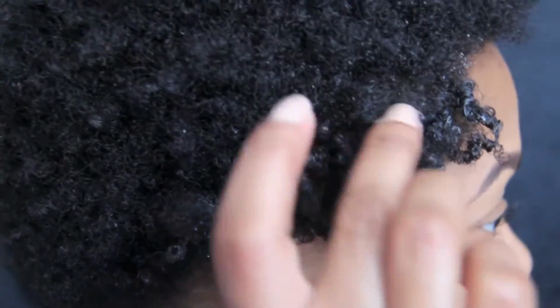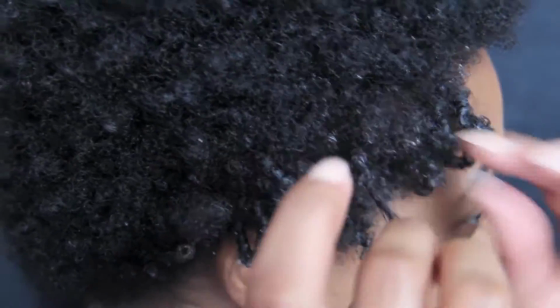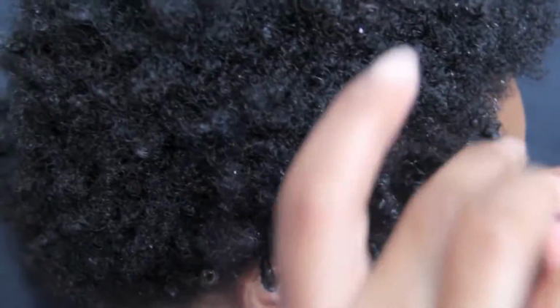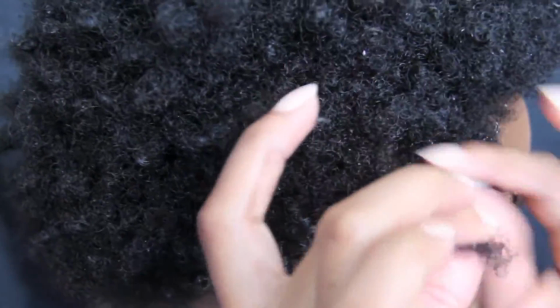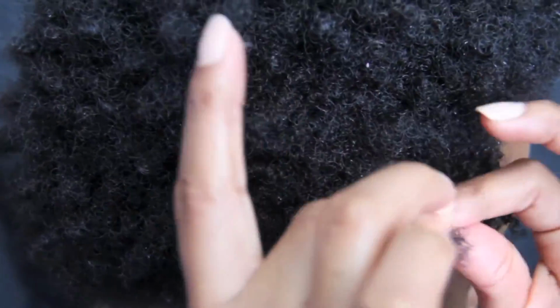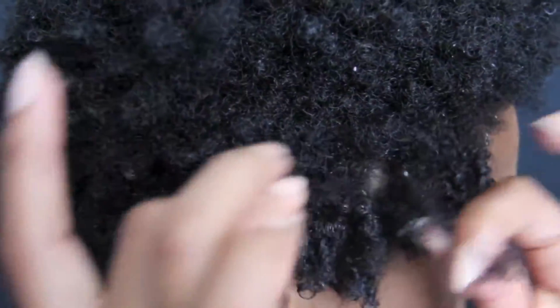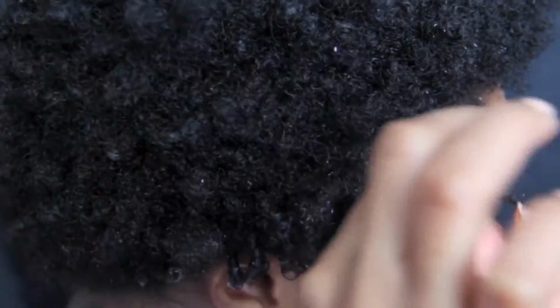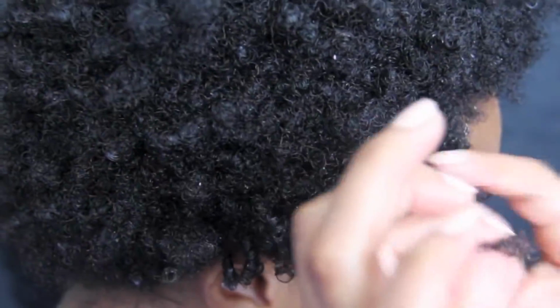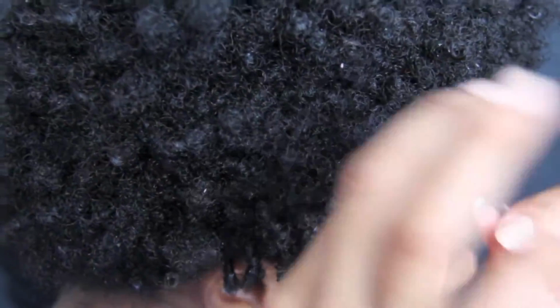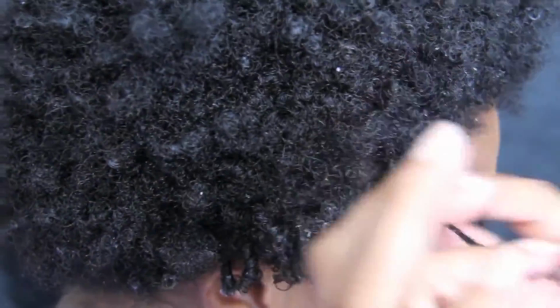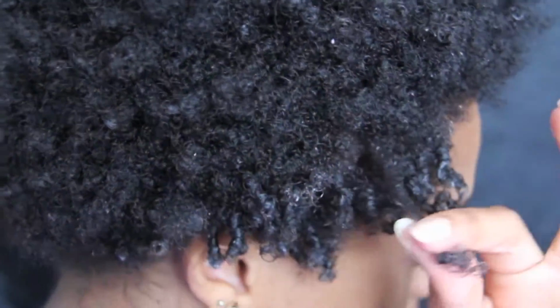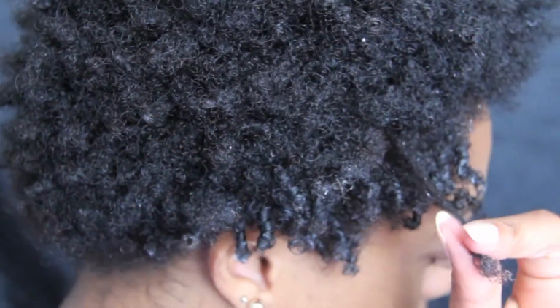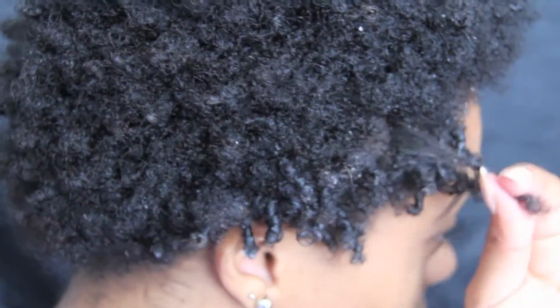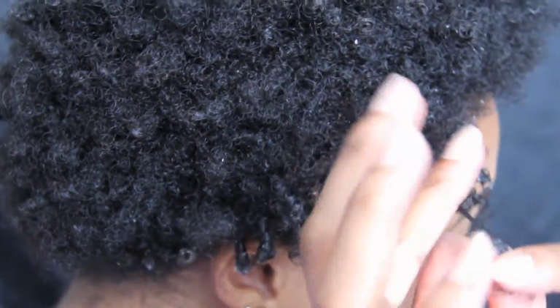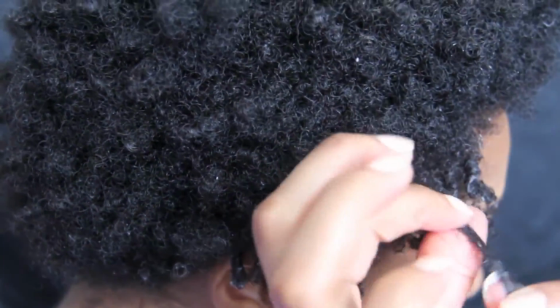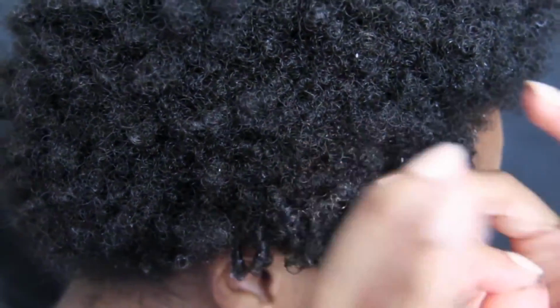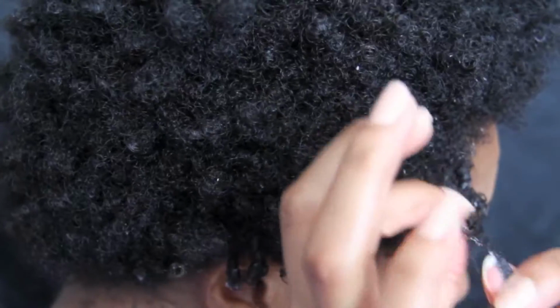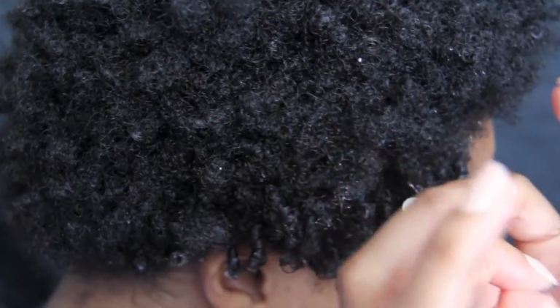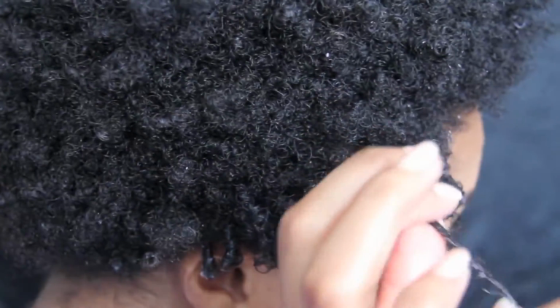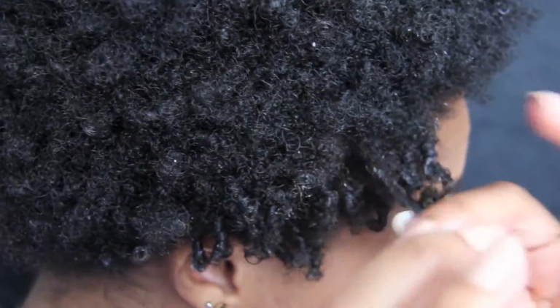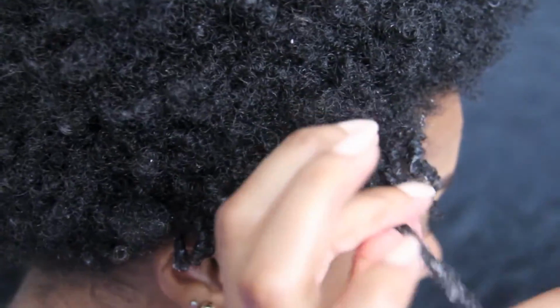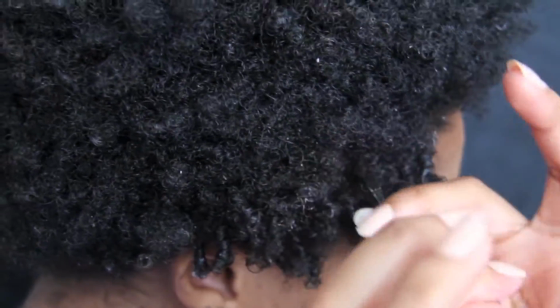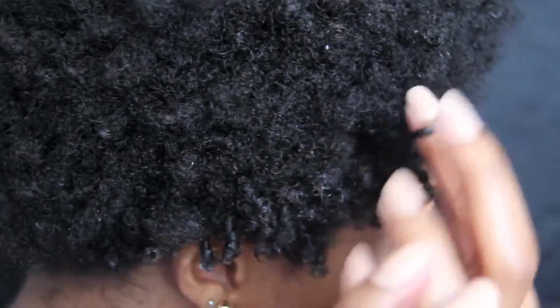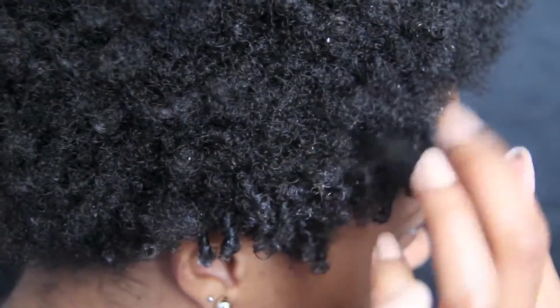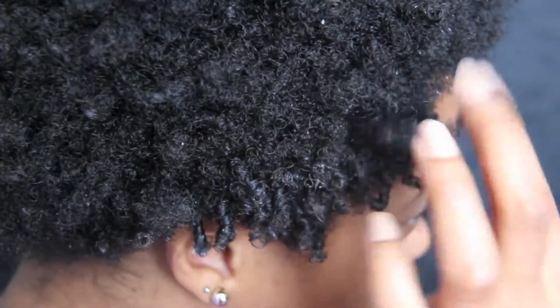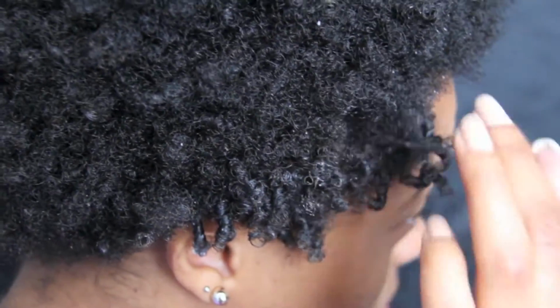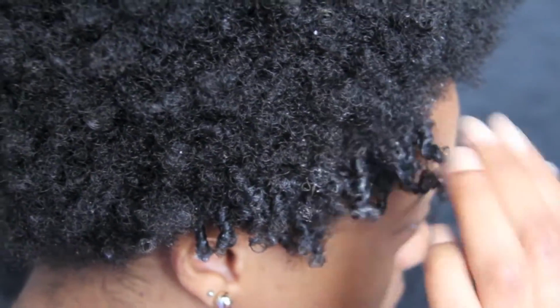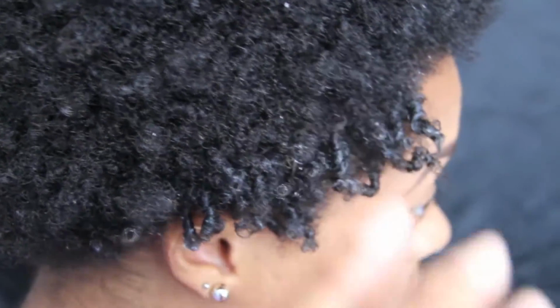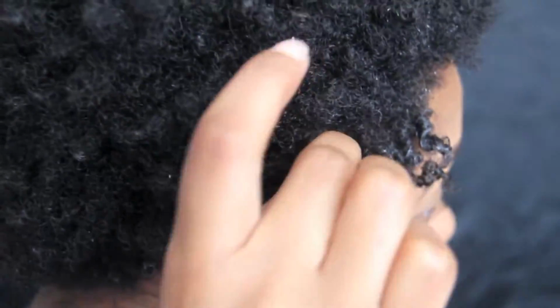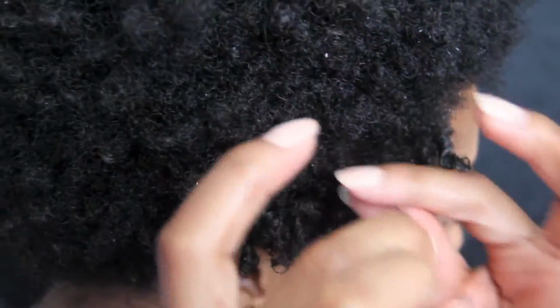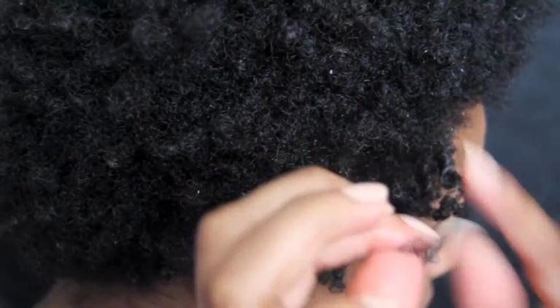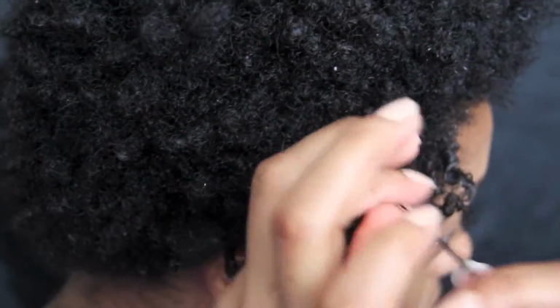Be sure to evenly coat each section of hair with gel, as well as keeping your hair damp, because this will allow for more definition as well as longer-lasting curls.